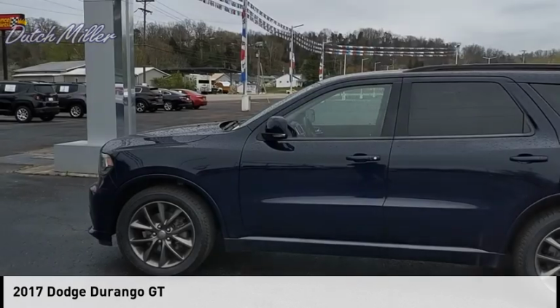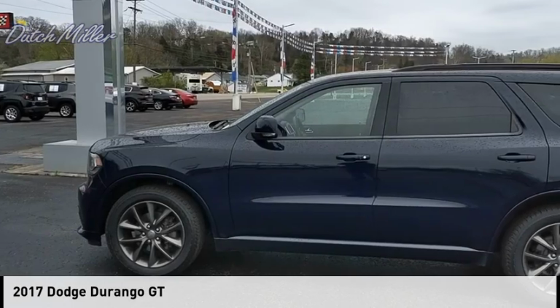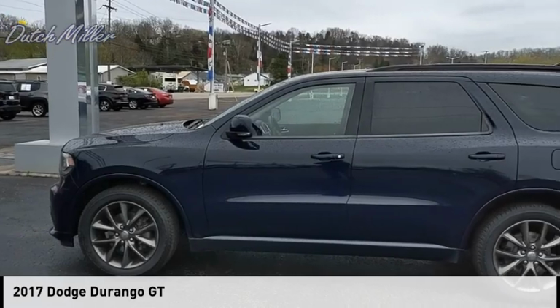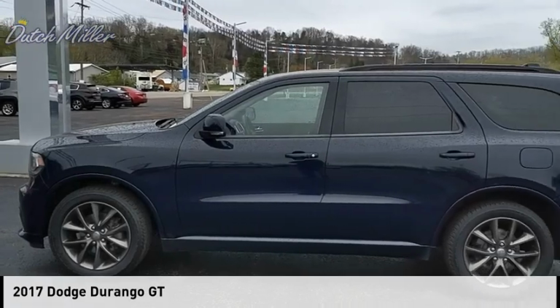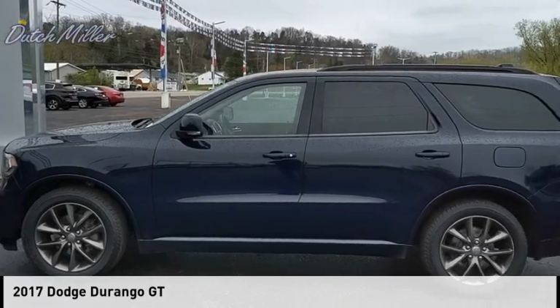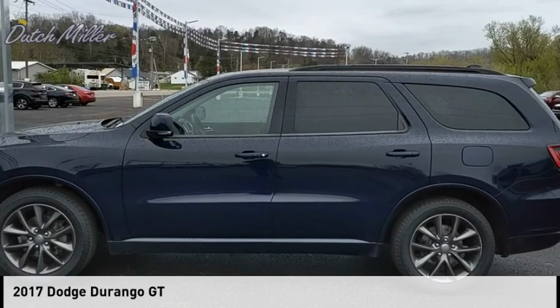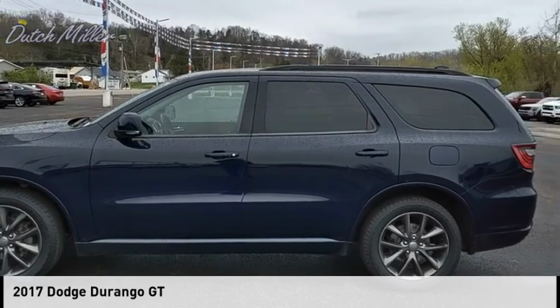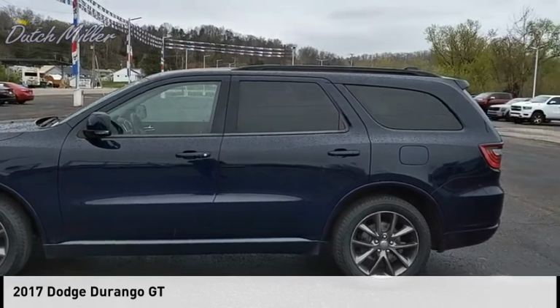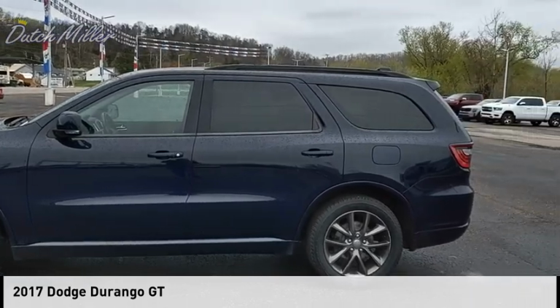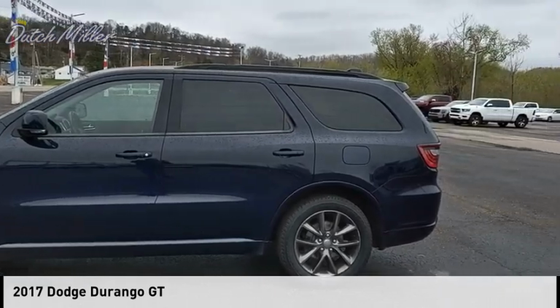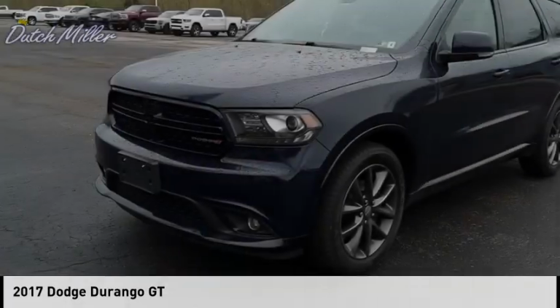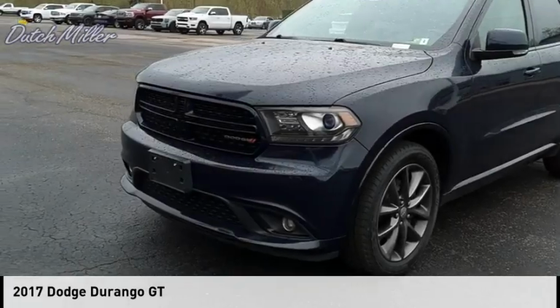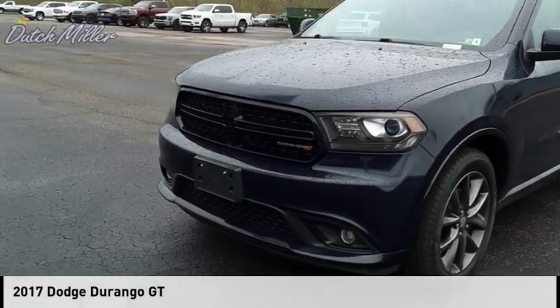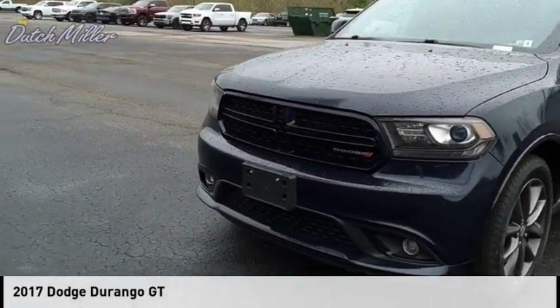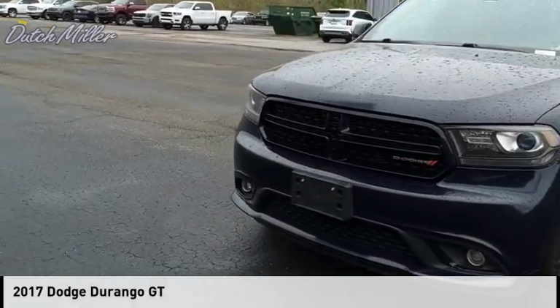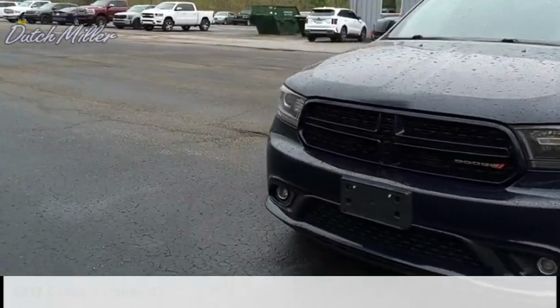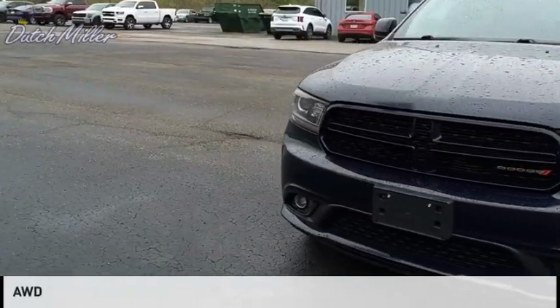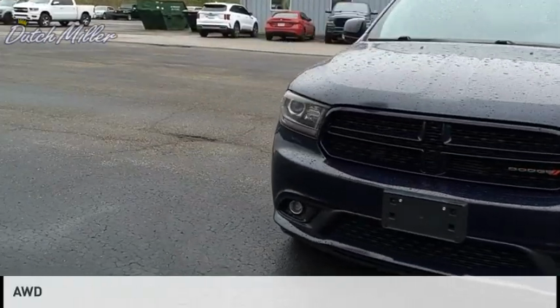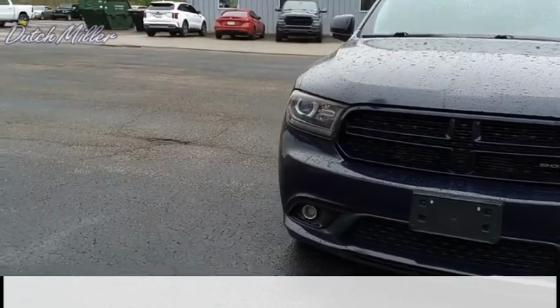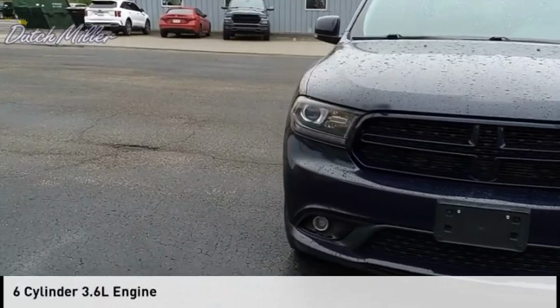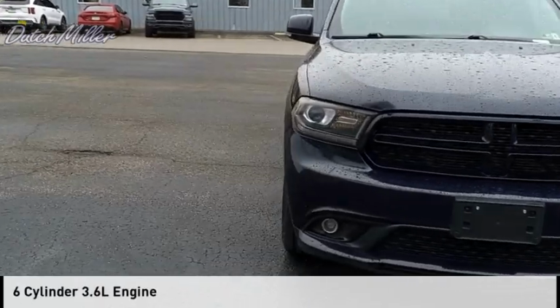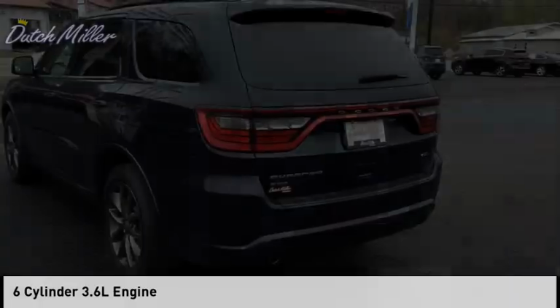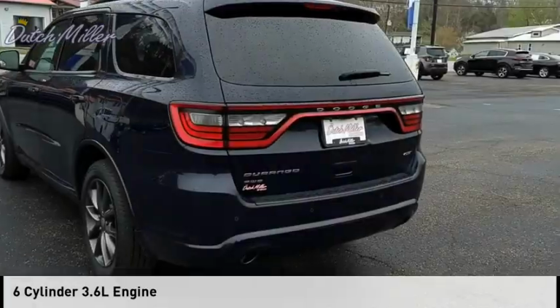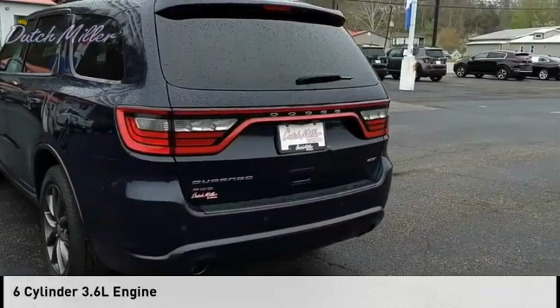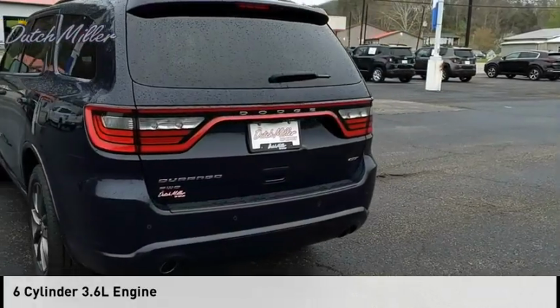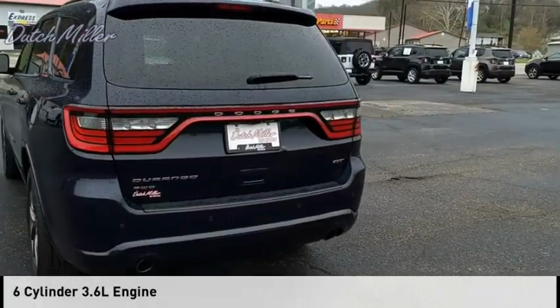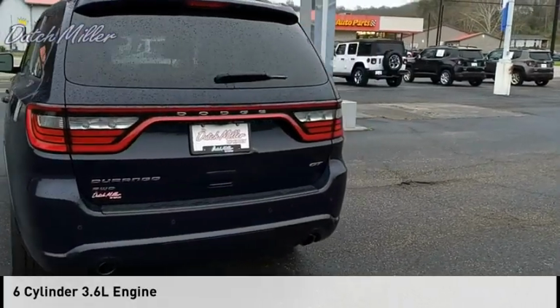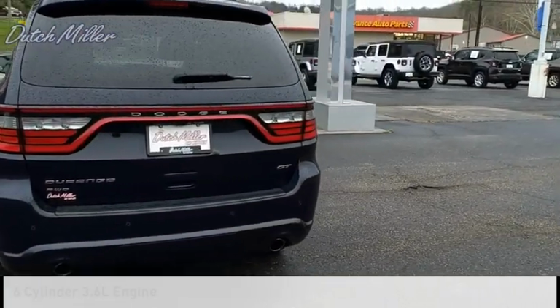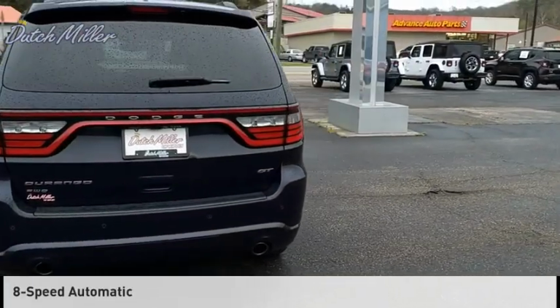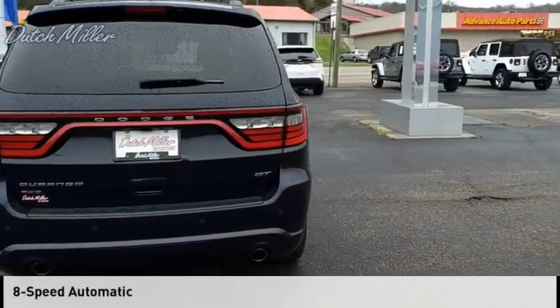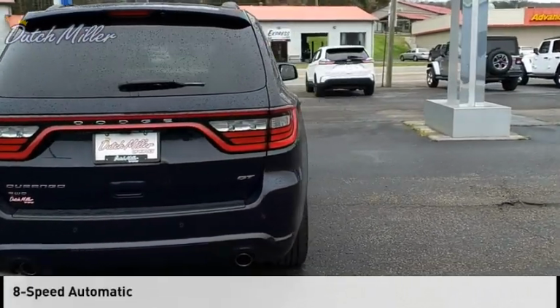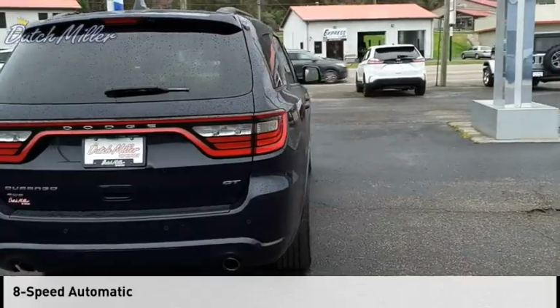Make a great choice today with the 2017 Durango. This vehicle is powered by an all-wheel drive, six-cylinder, 3.6-liter engine and comes with an eight-speed automatic transmission.